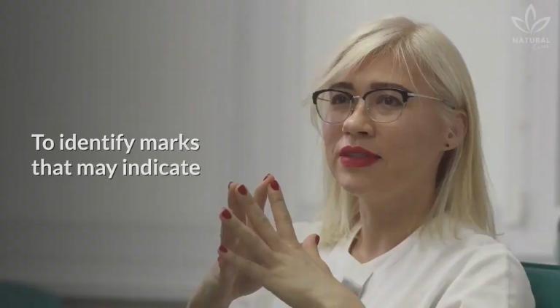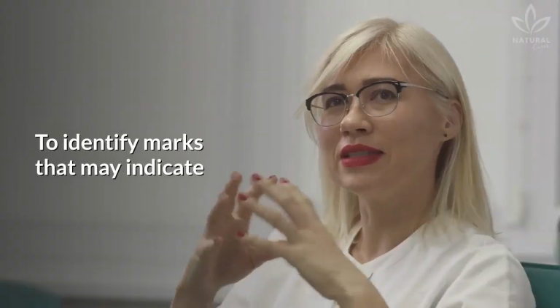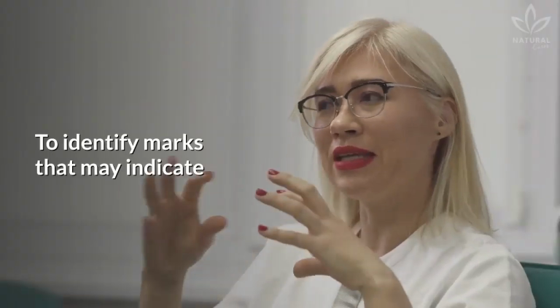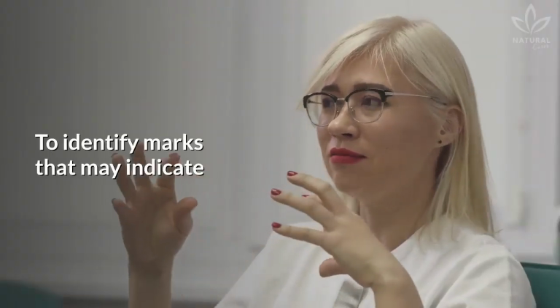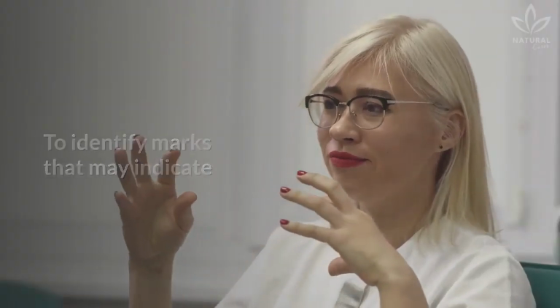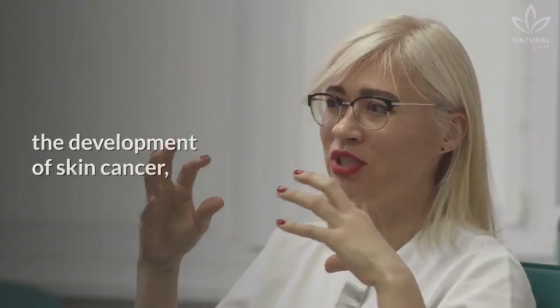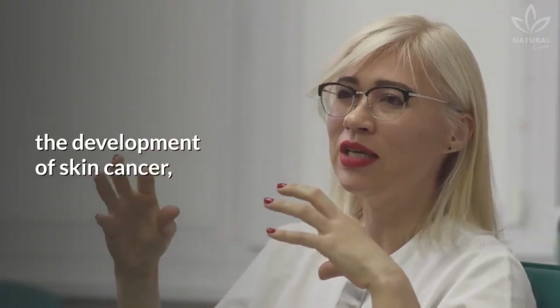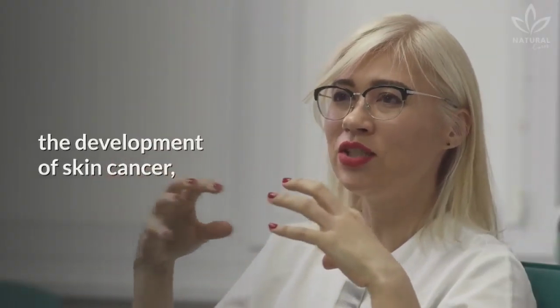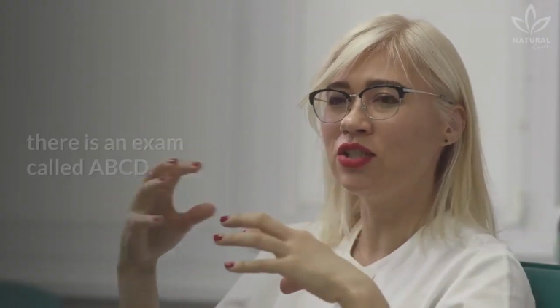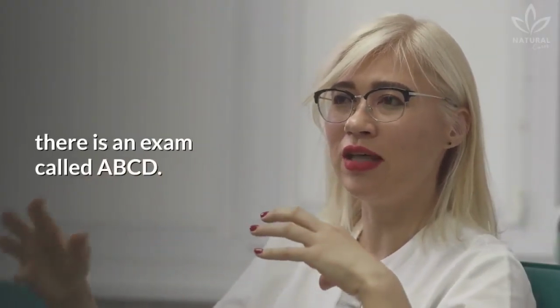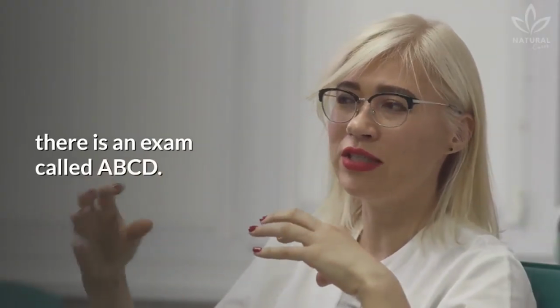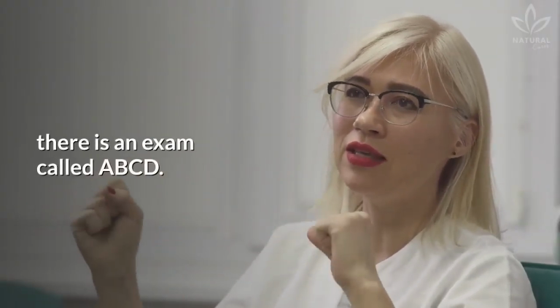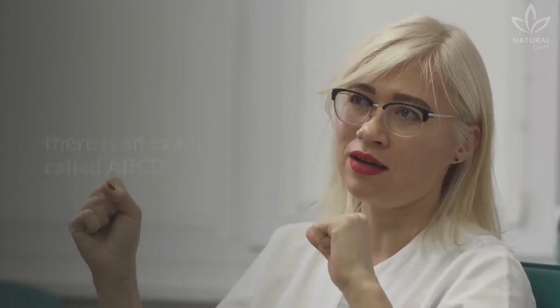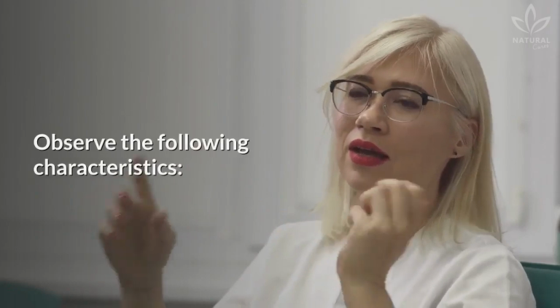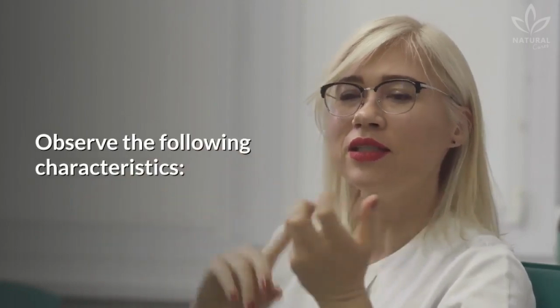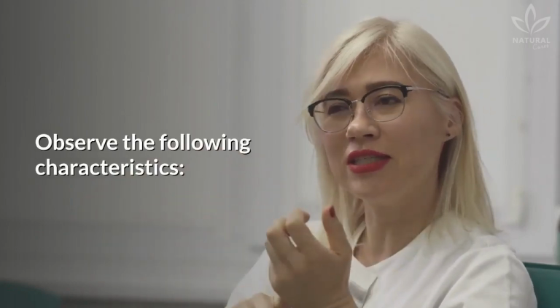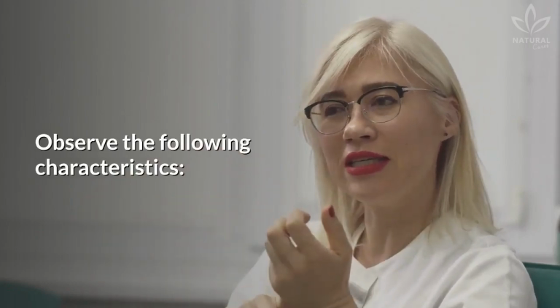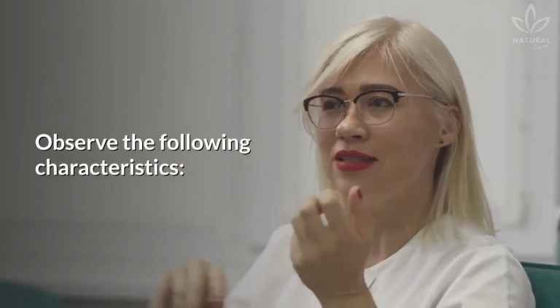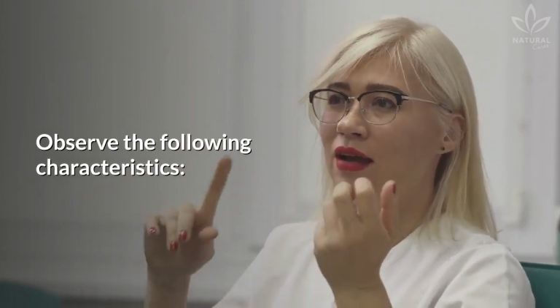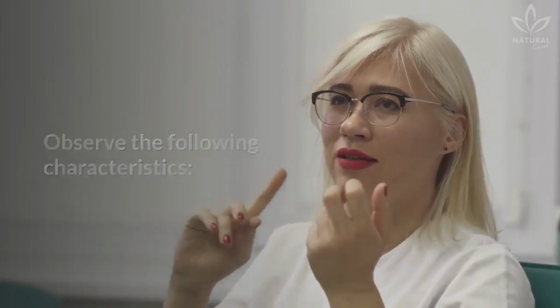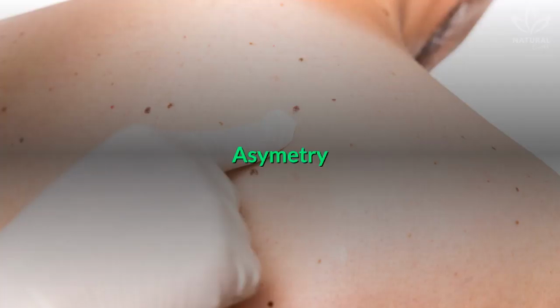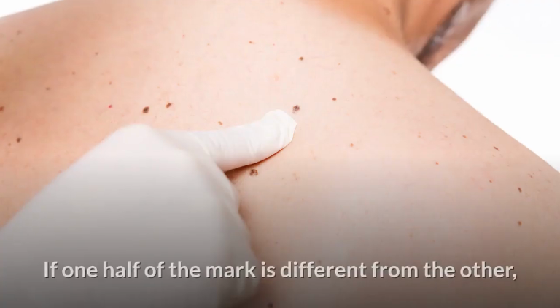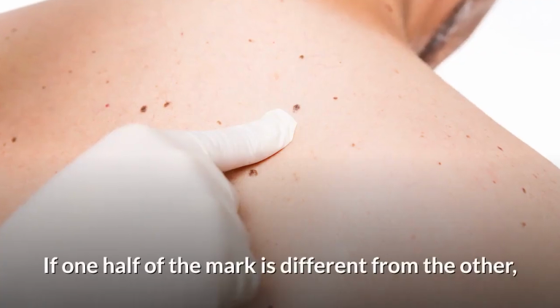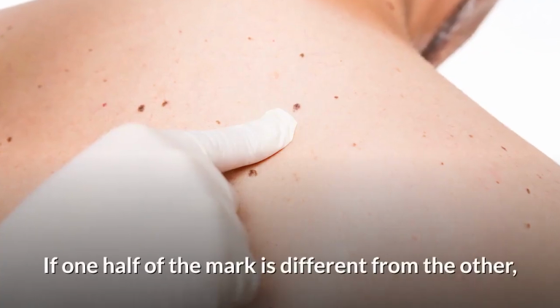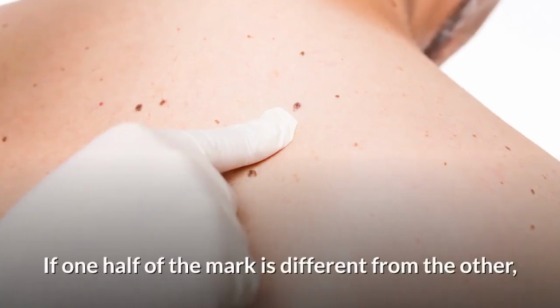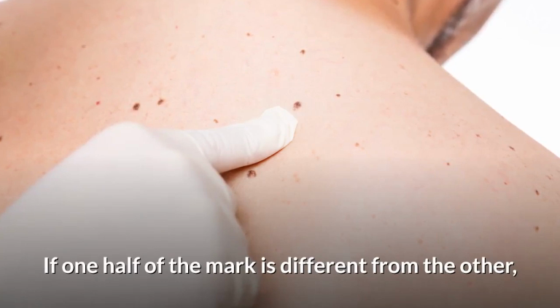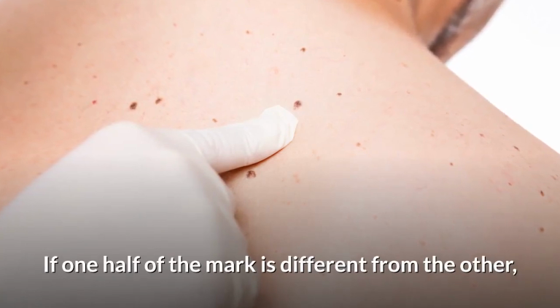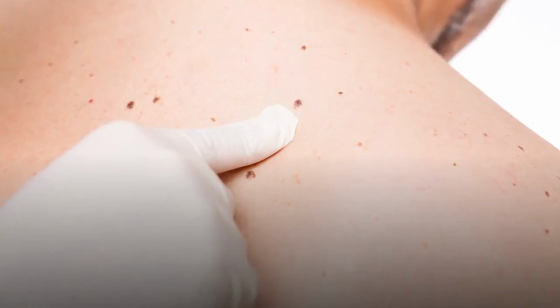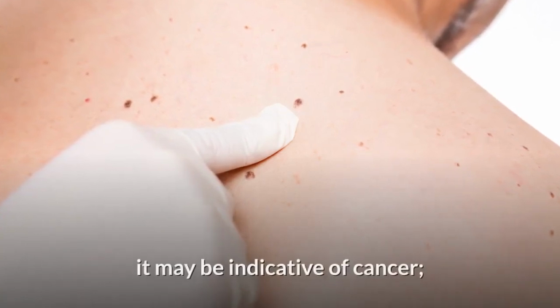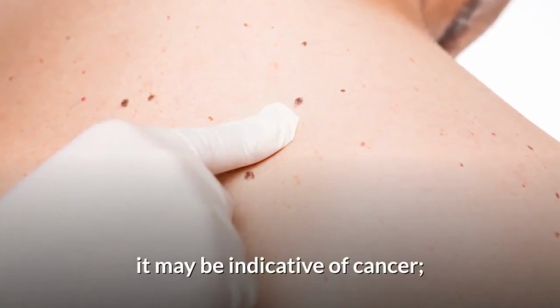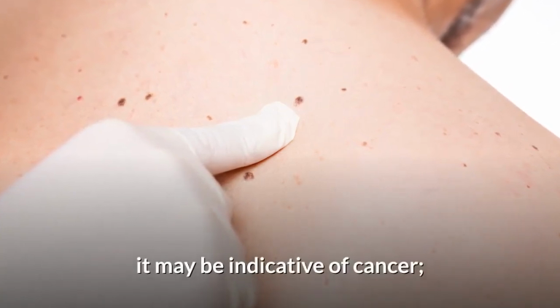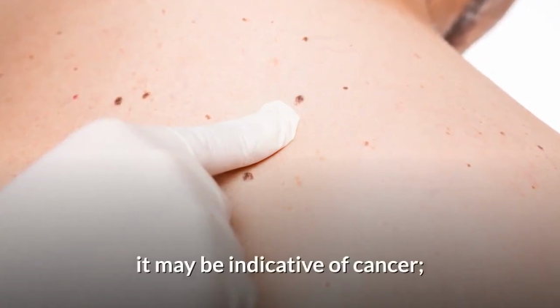To identify marks that may indicate the development of skin cancer, there is an exam called ABCD. Observe the following characteristics. Asymmetry: if one half of the mark is different from the other, it may be indicative of cancer.